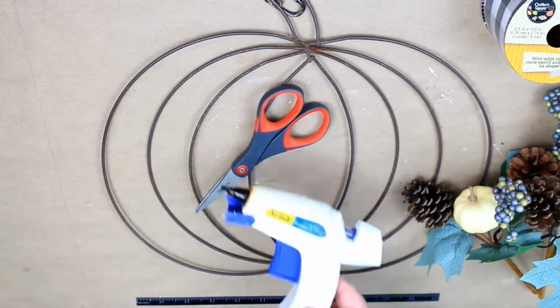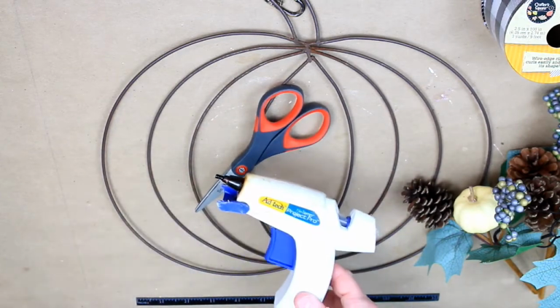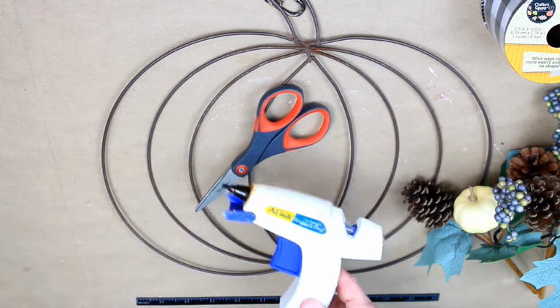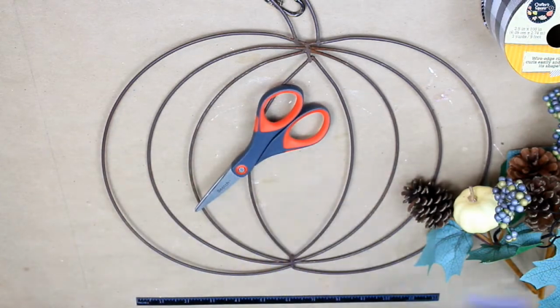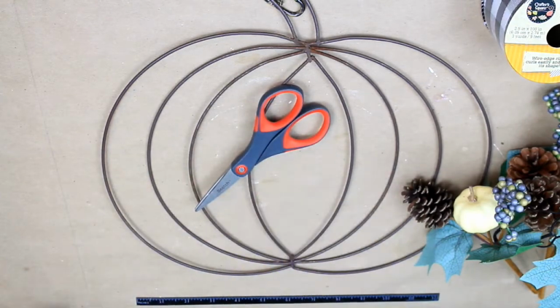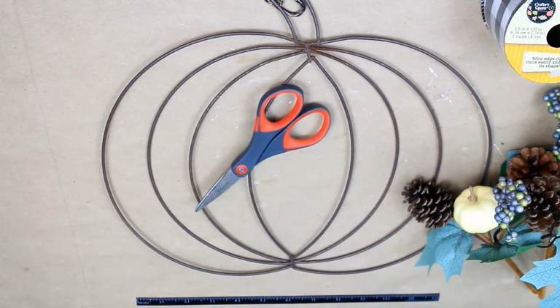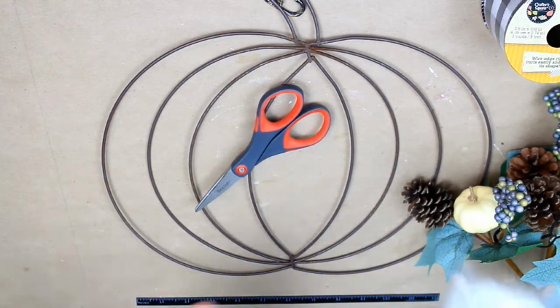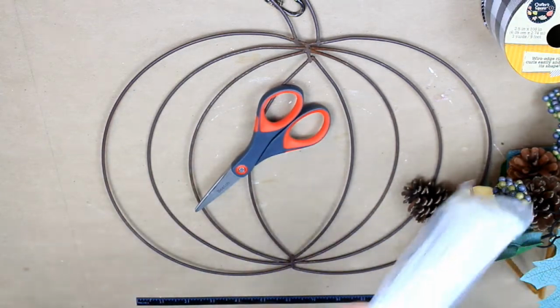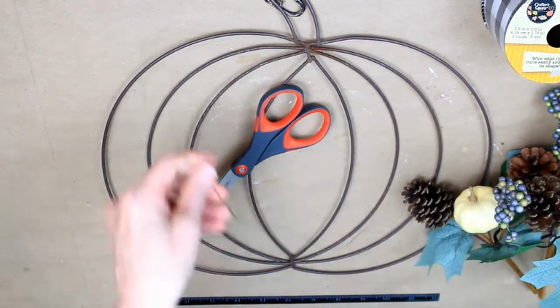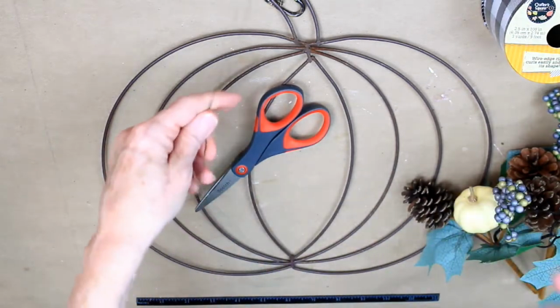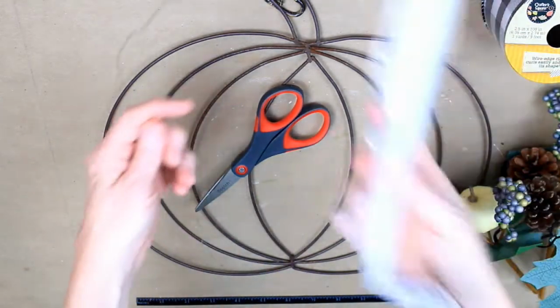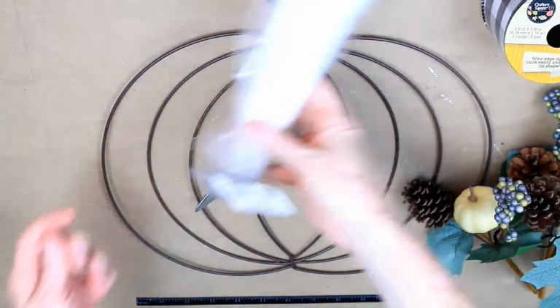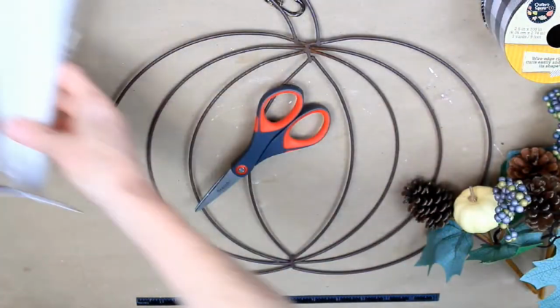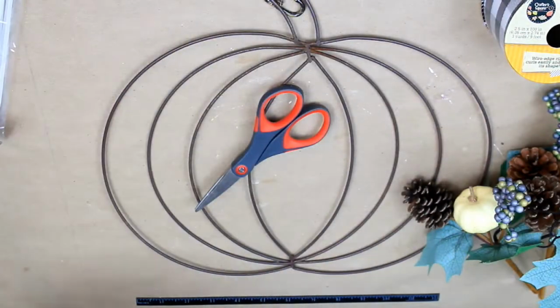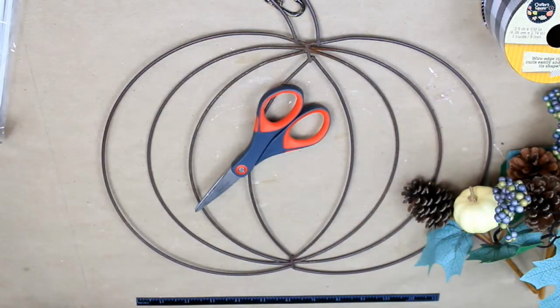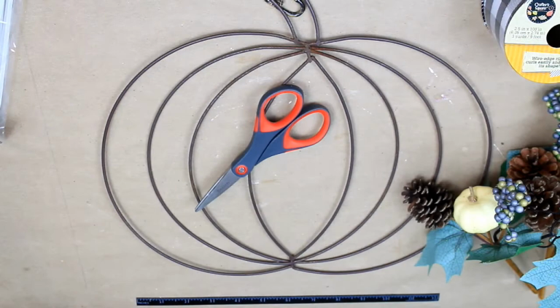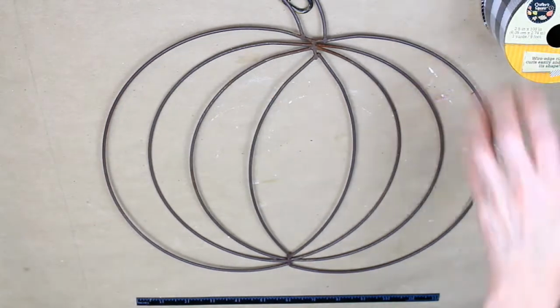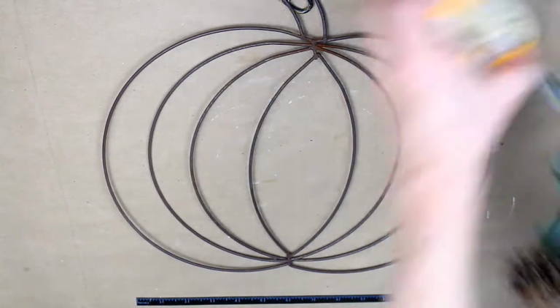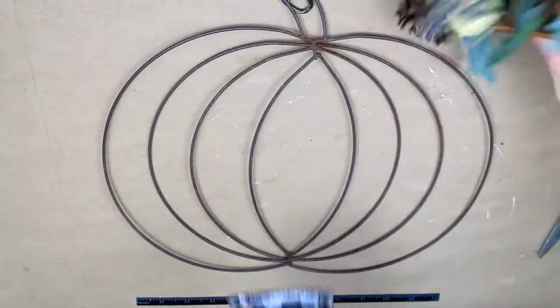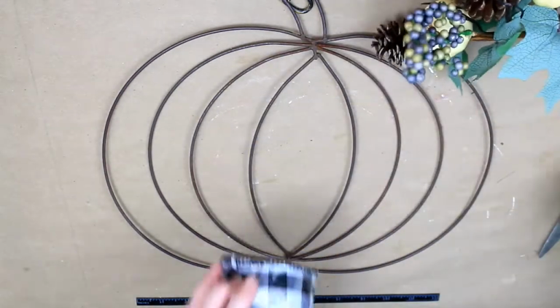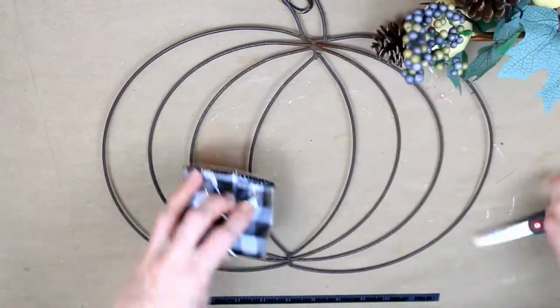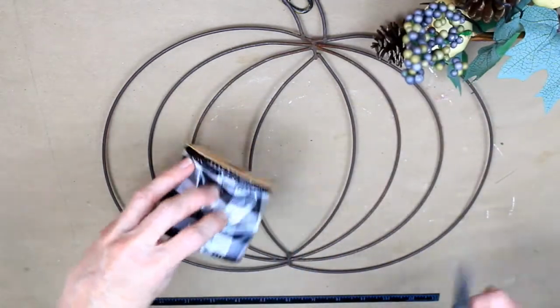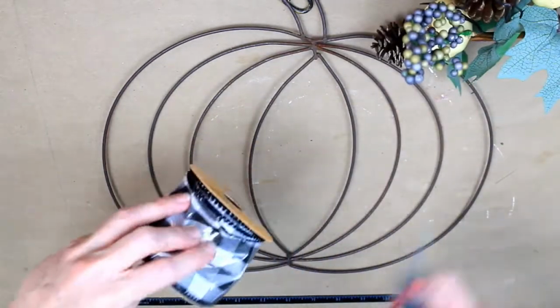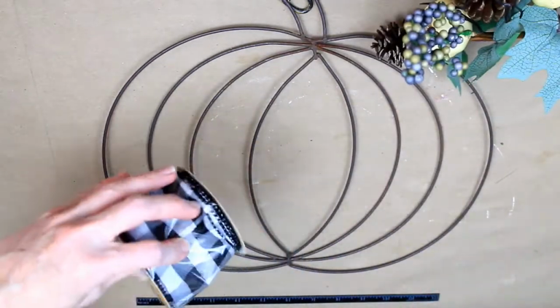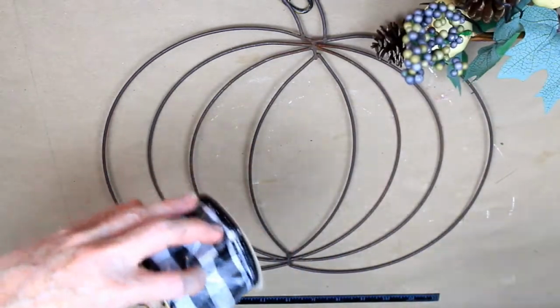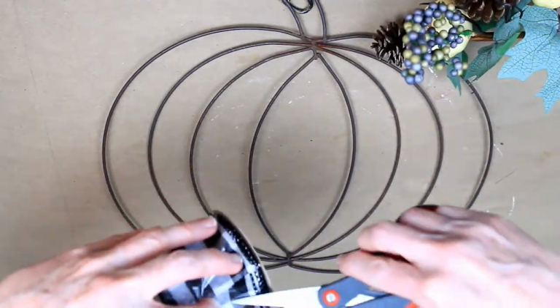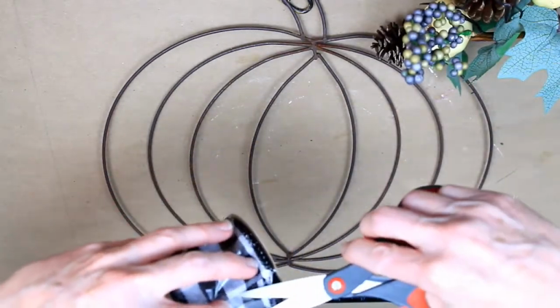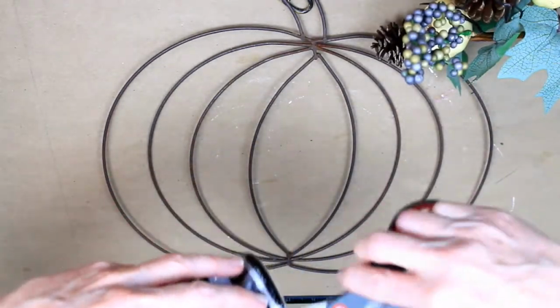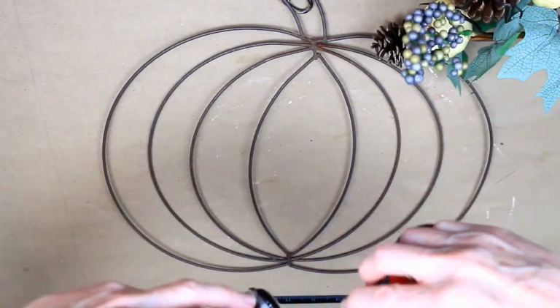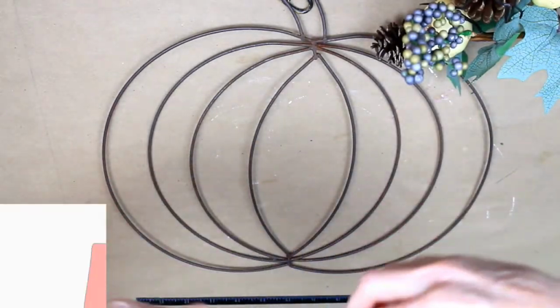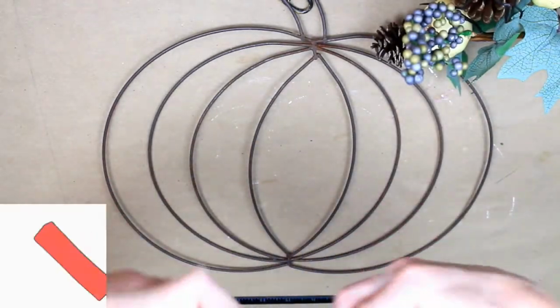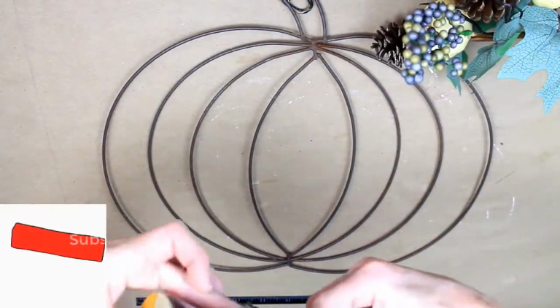A couple of supplies you're going to need: some floral wires, some zip ties, scissors, glue, a glue gun, the ribbon, the picks, and the wreath of course.